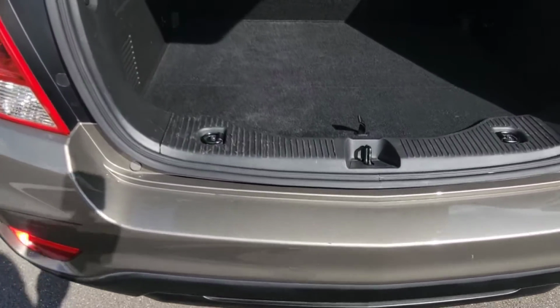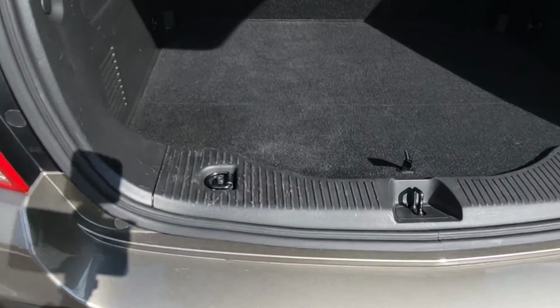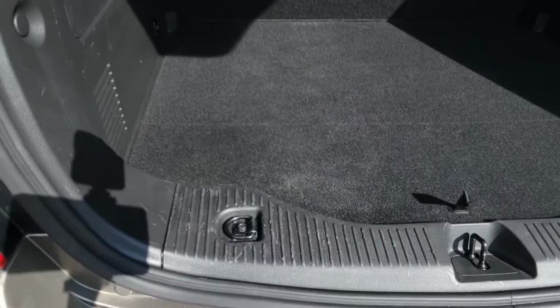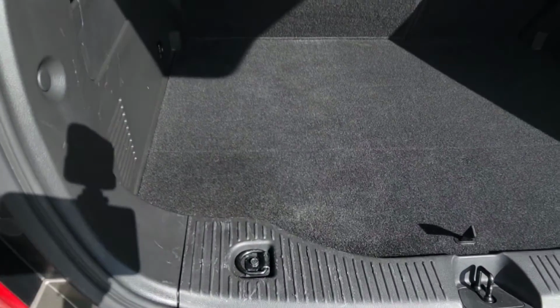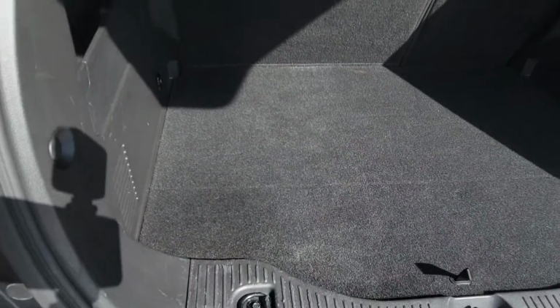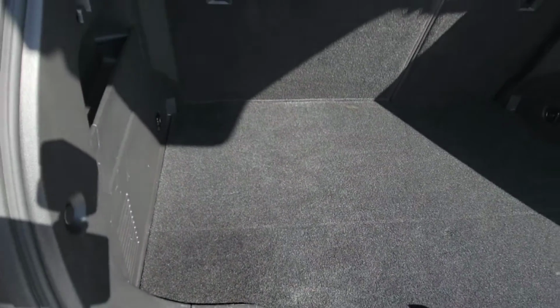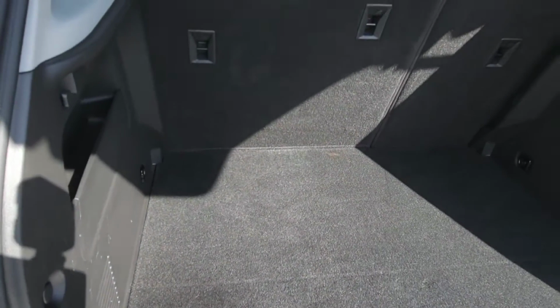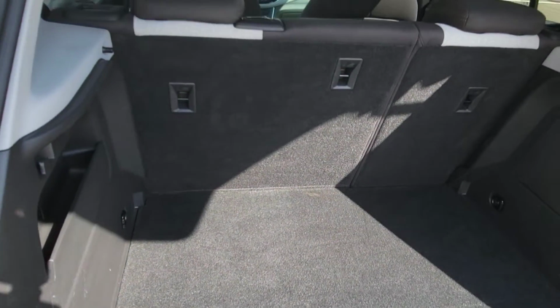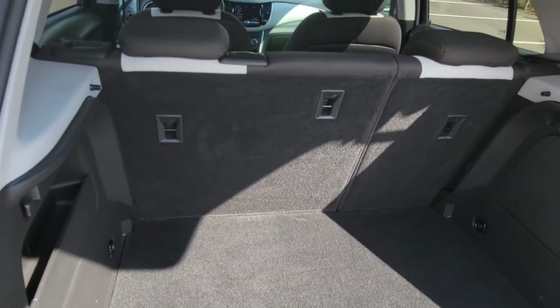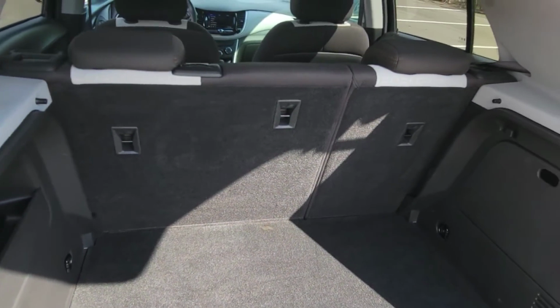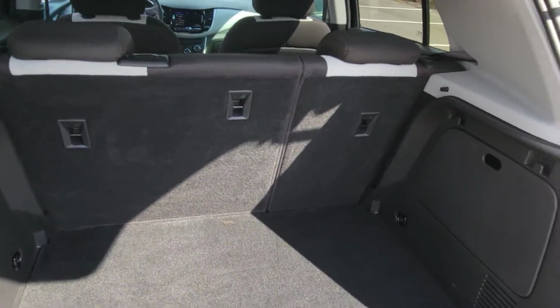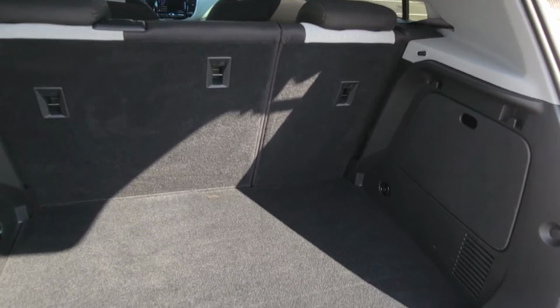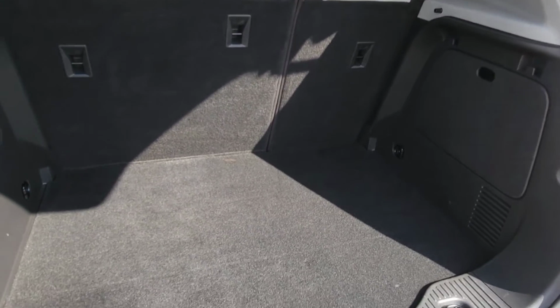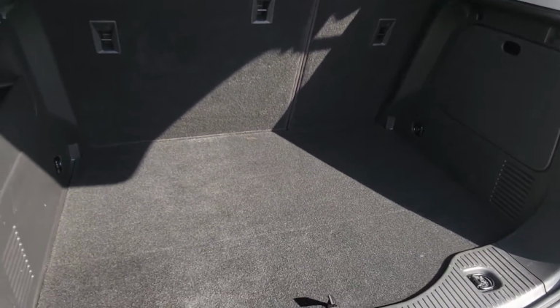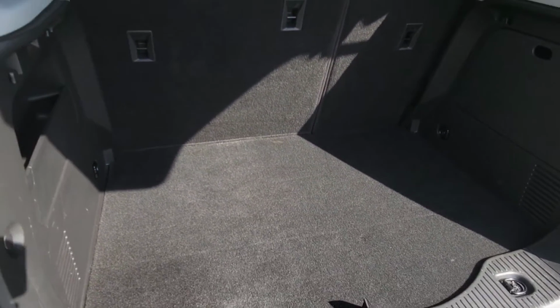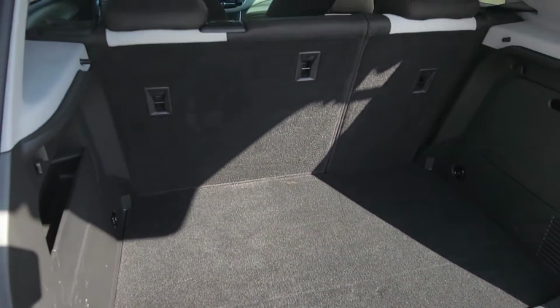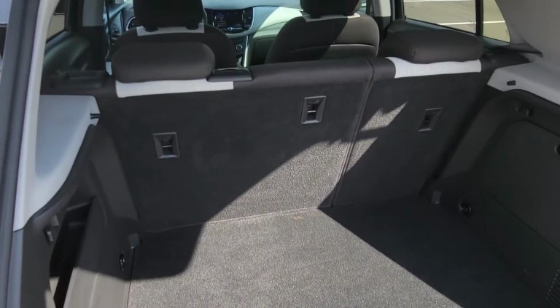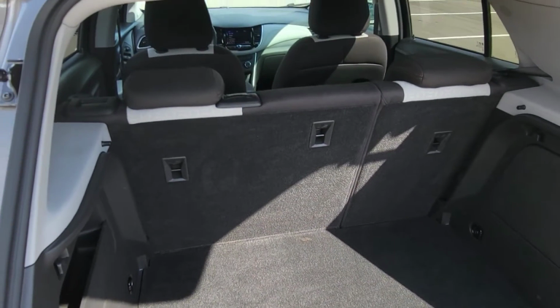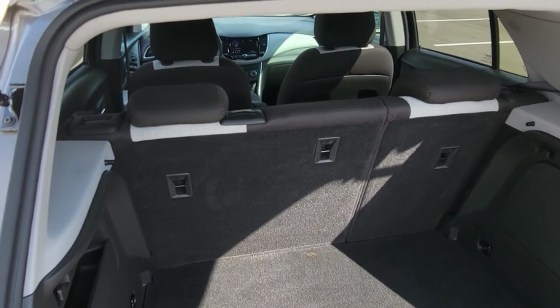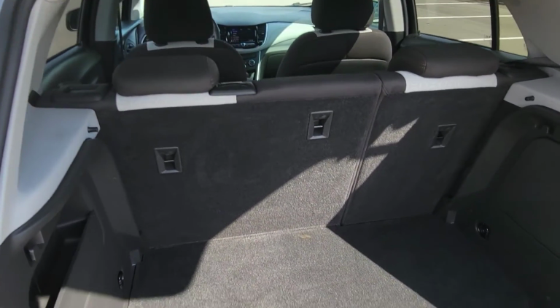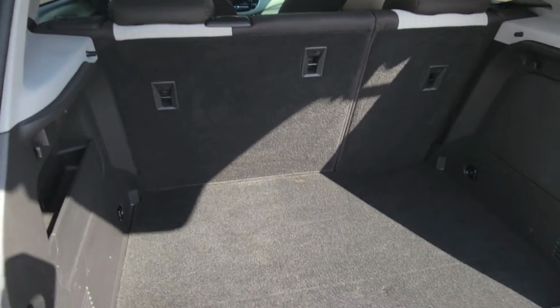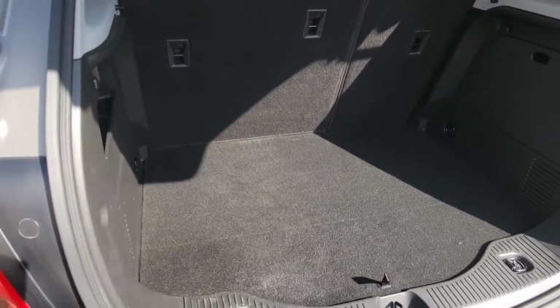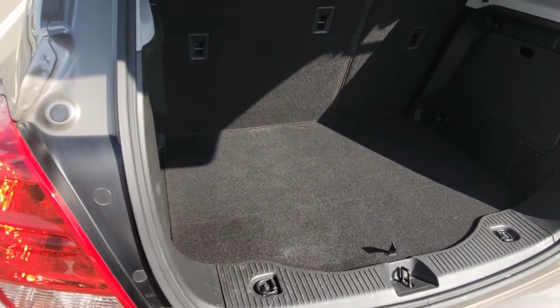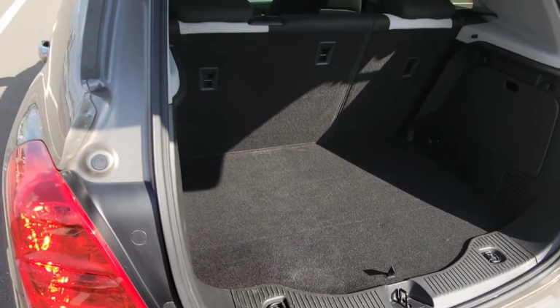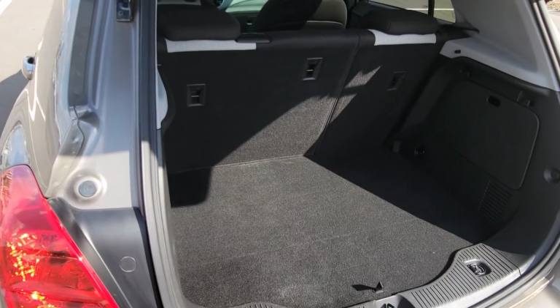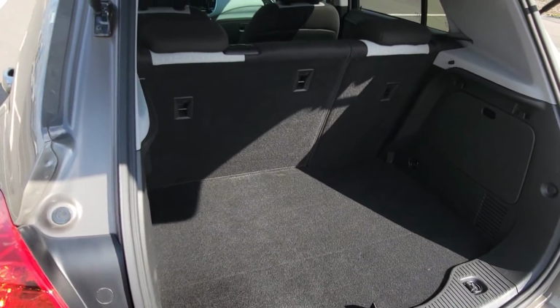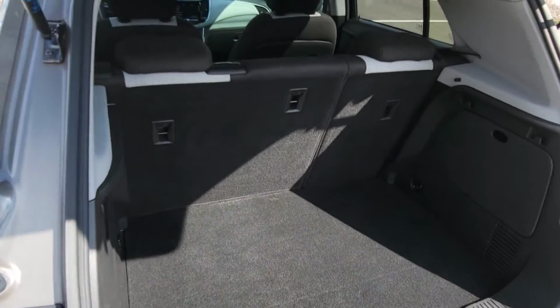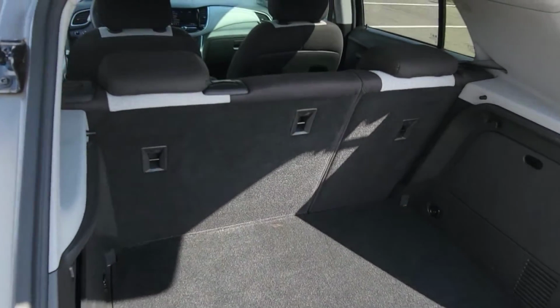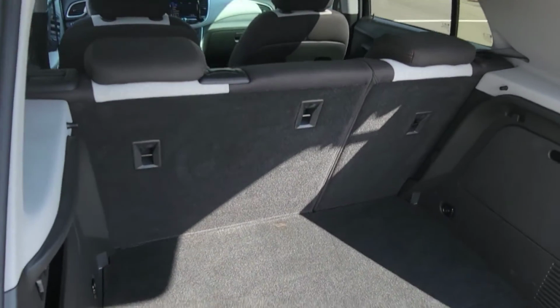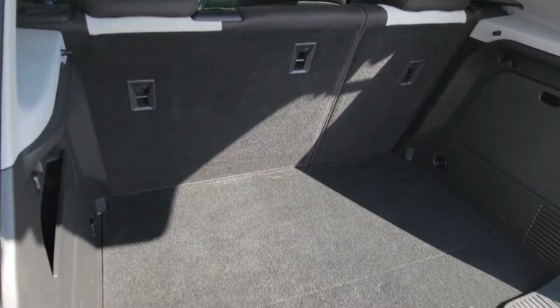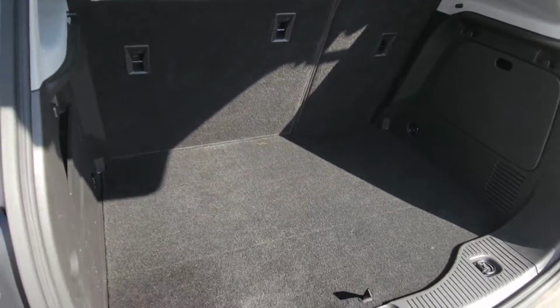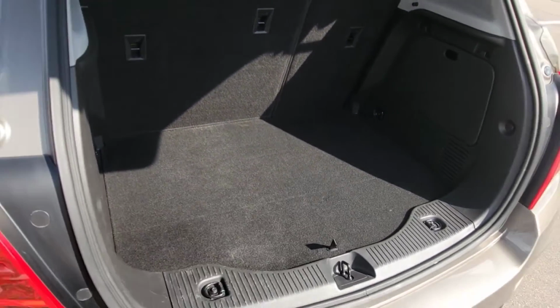We'll go inside here. You've got good cargo space in the back, and the seats fold down to give you even more space. So for being a smaller SUV, you do have good space in here still.